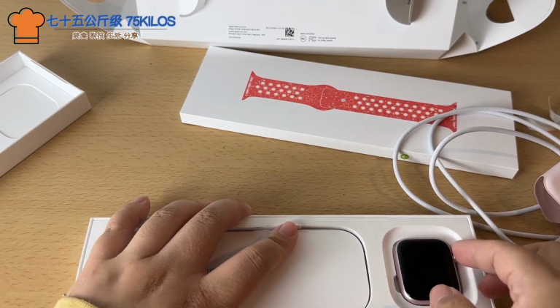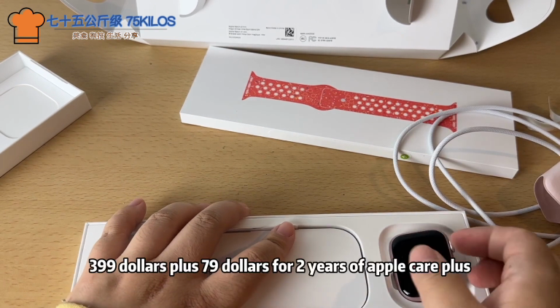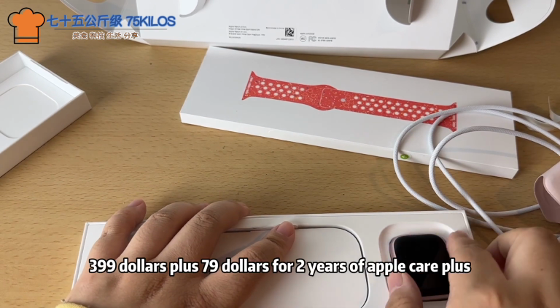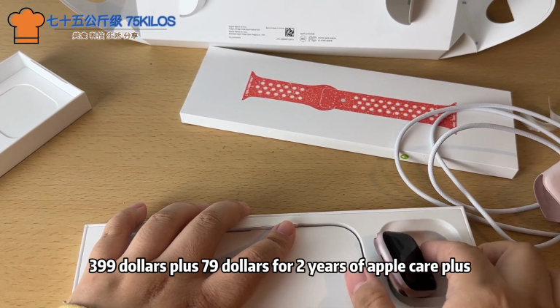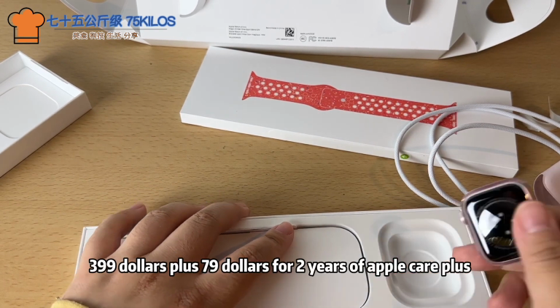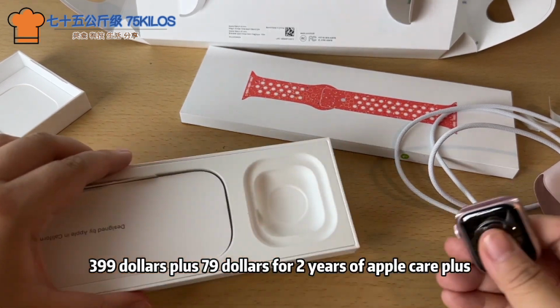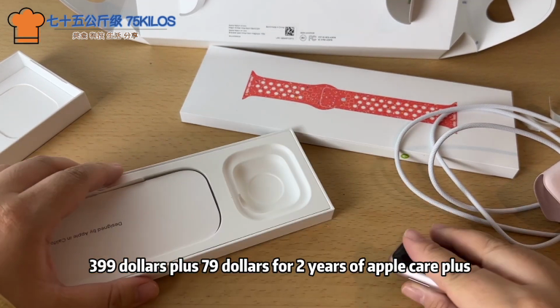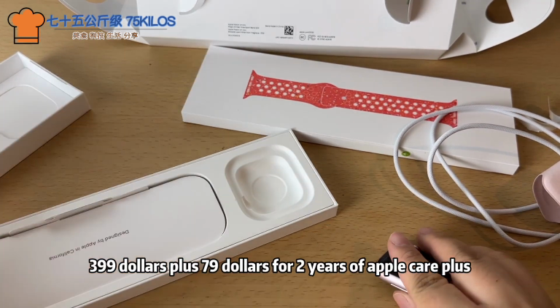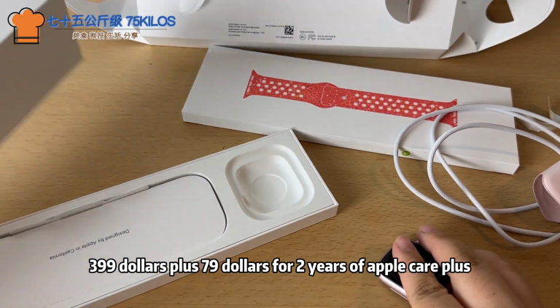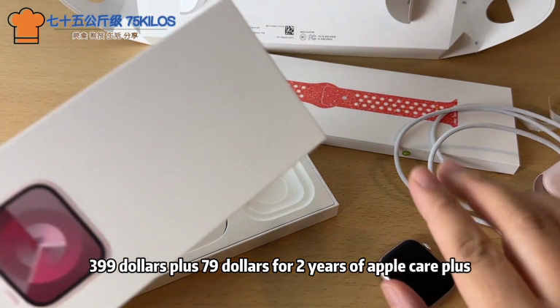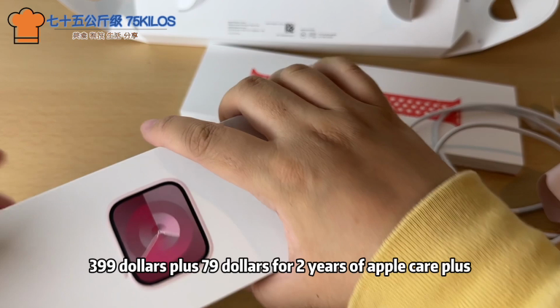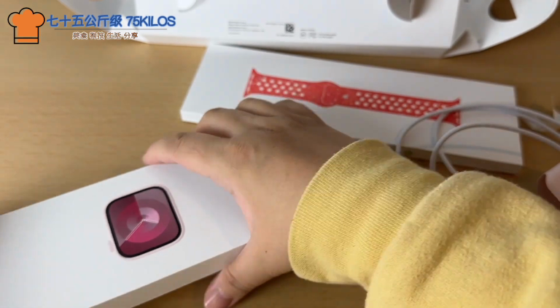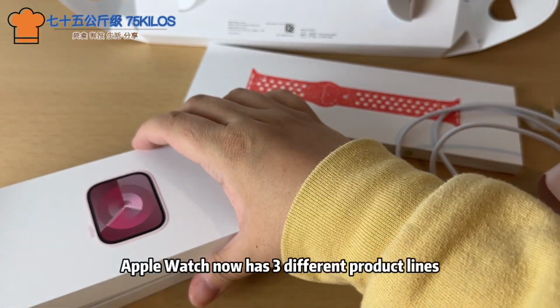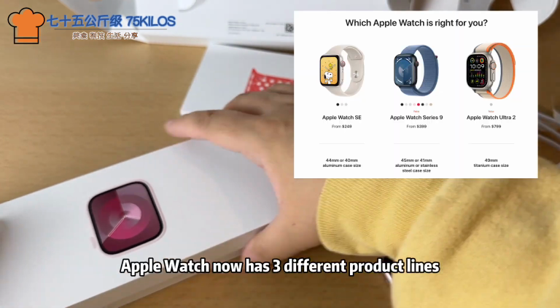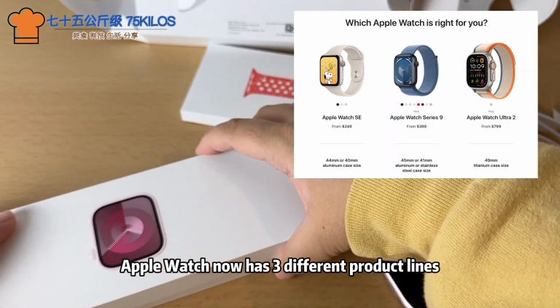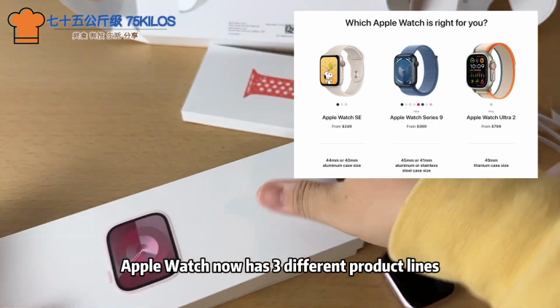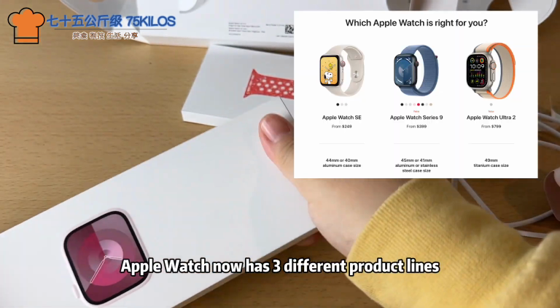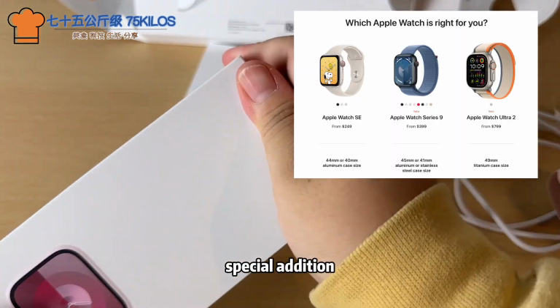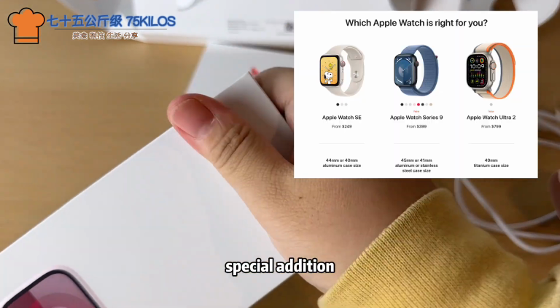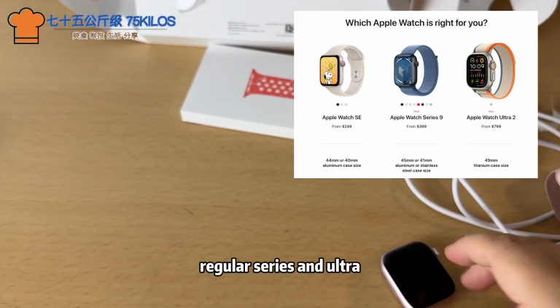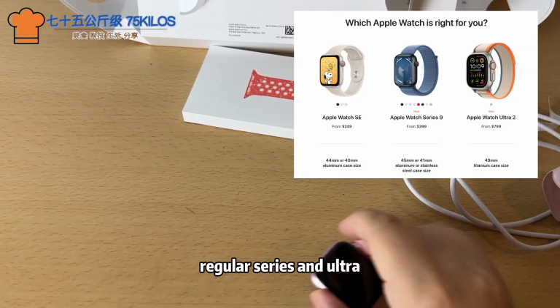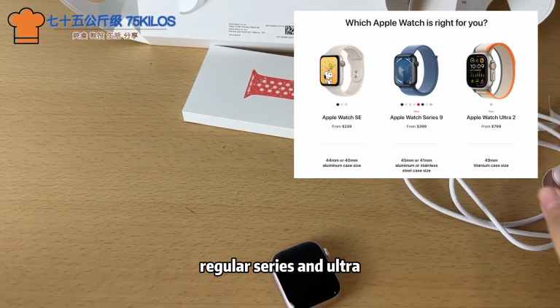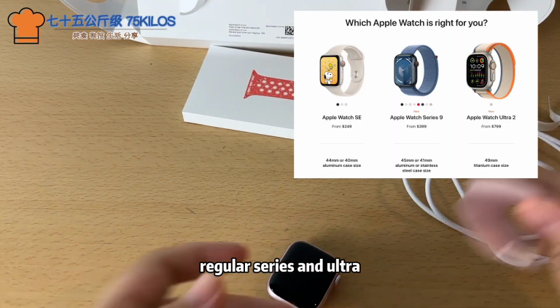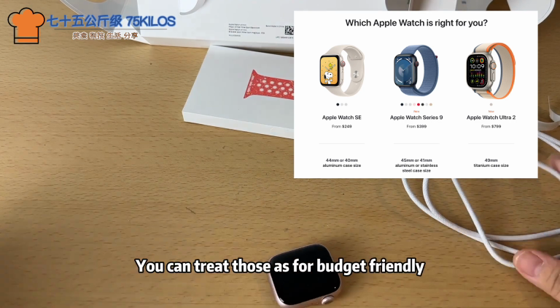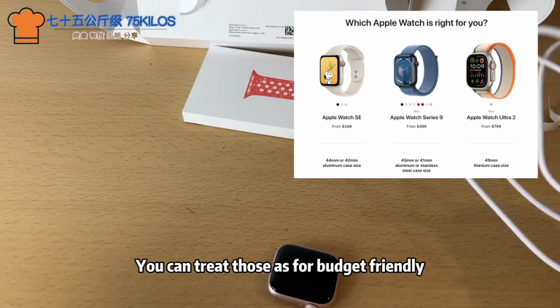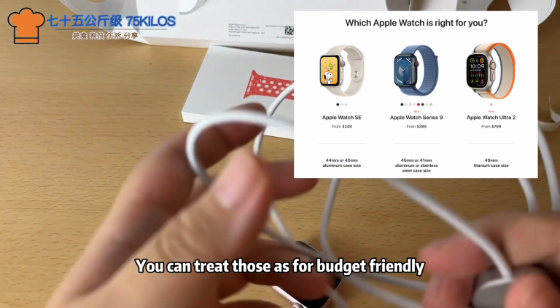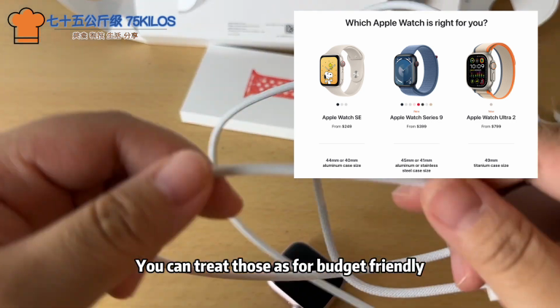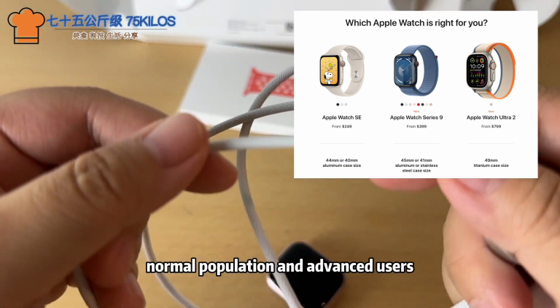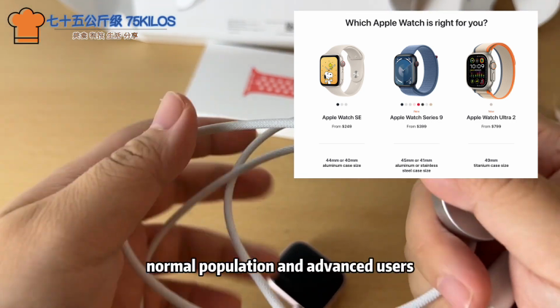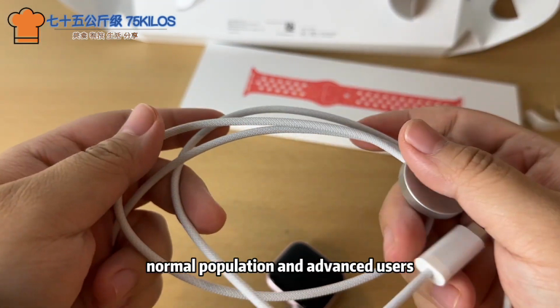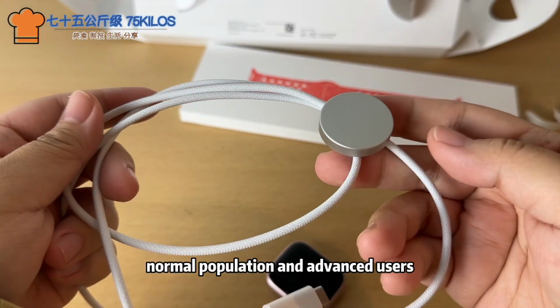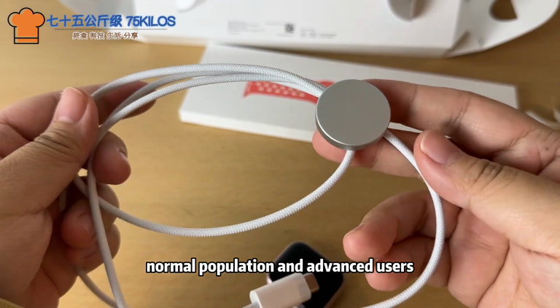It's $399, plus $79 for two years of Apple Care Plus. Apple Watch now has three different product lines: Special Edition, Regular Series, and Ultra — you can treat those as budget-friendly, normal population, and advanced users respectively.